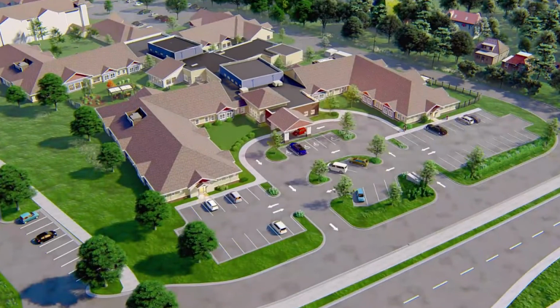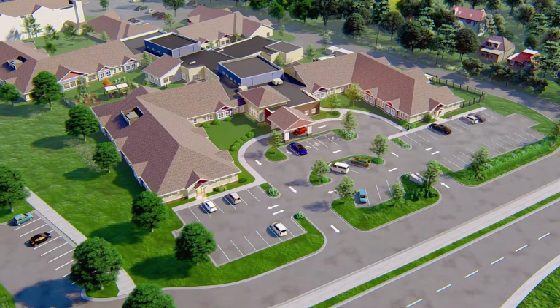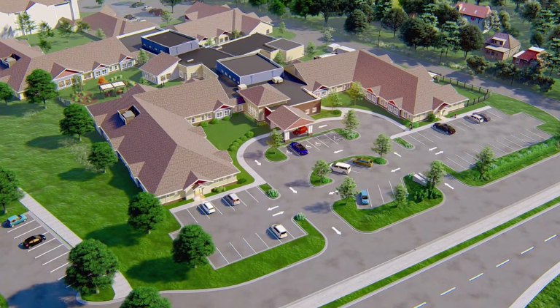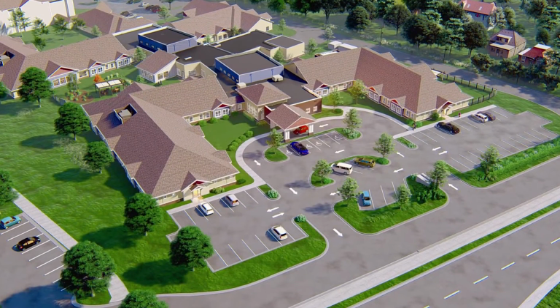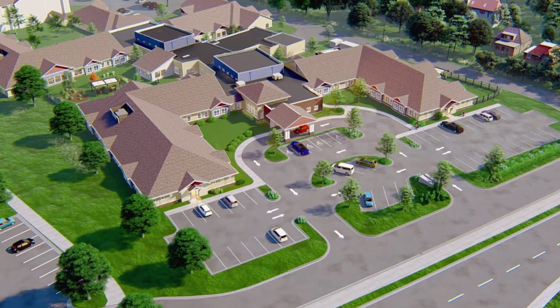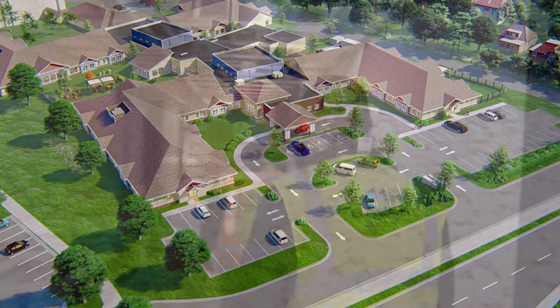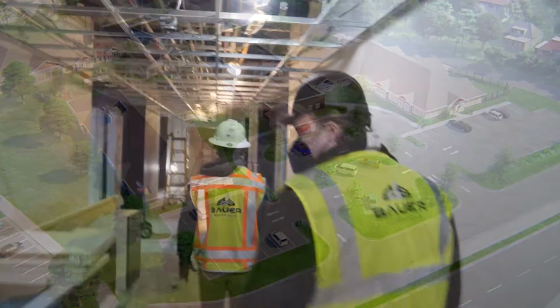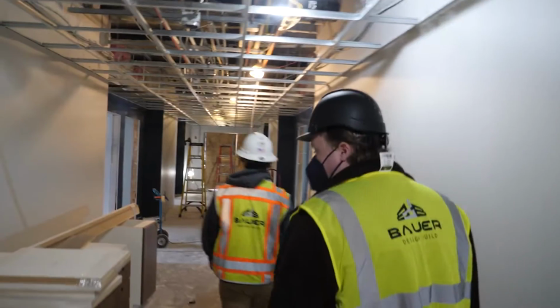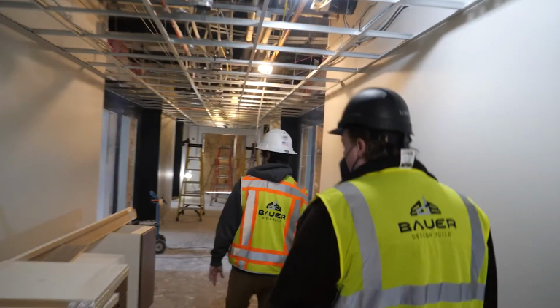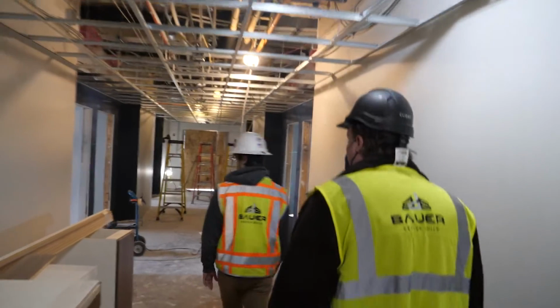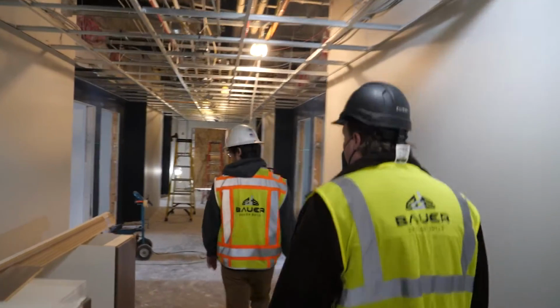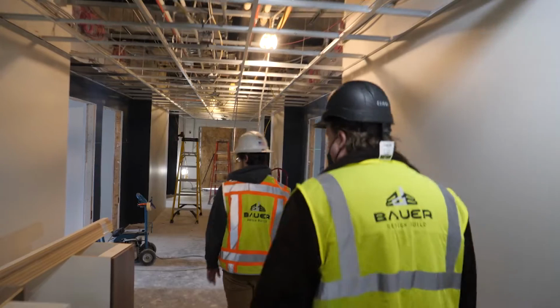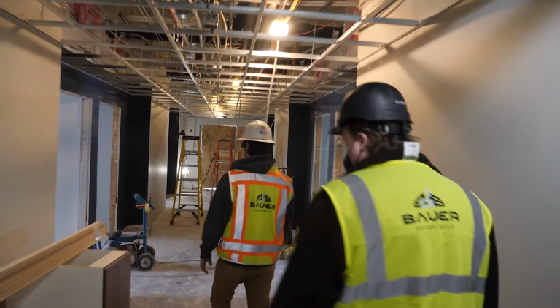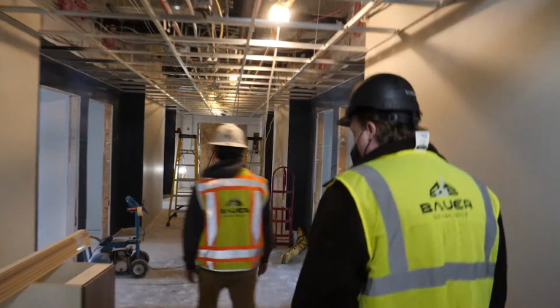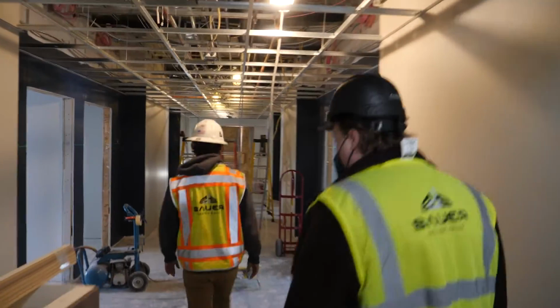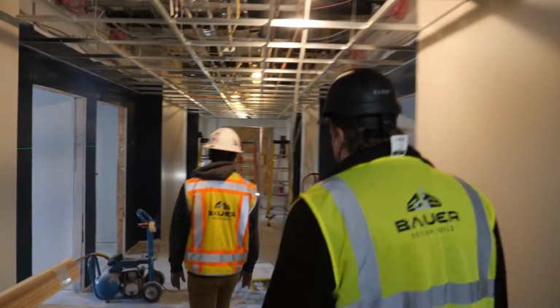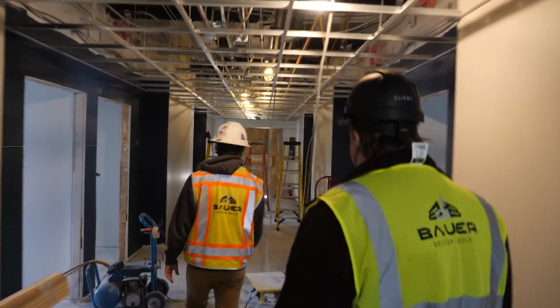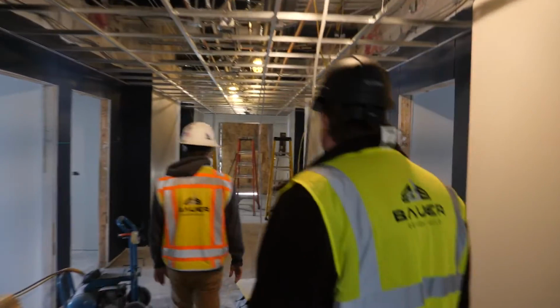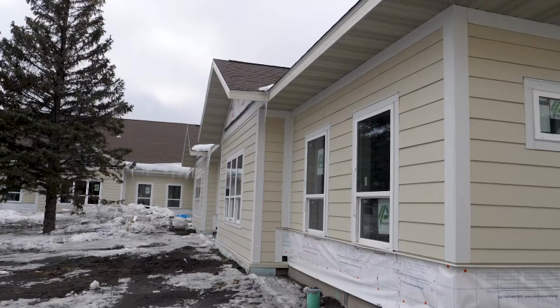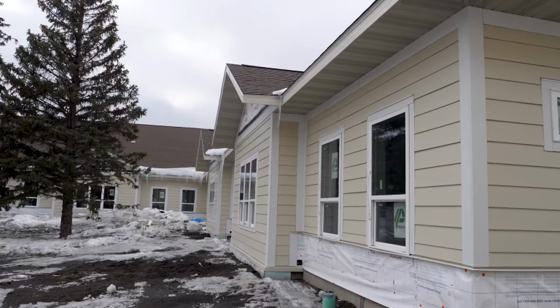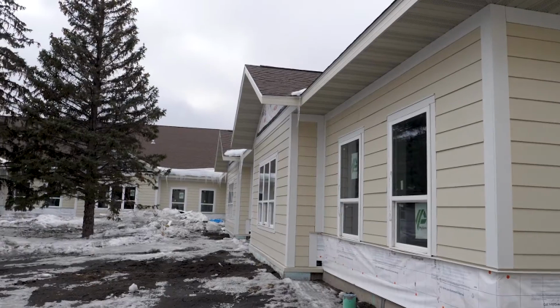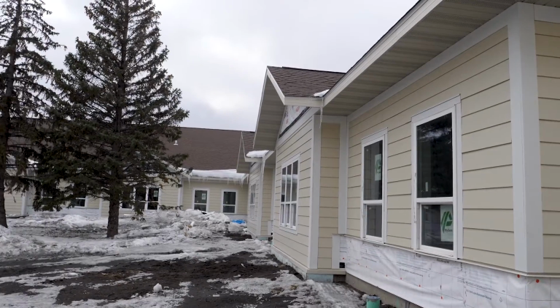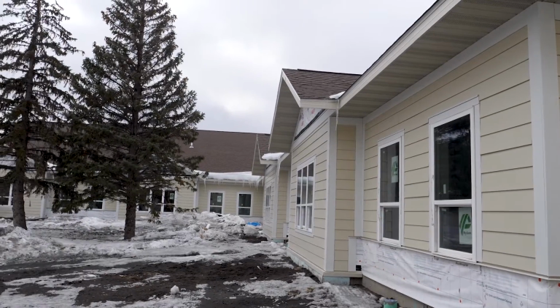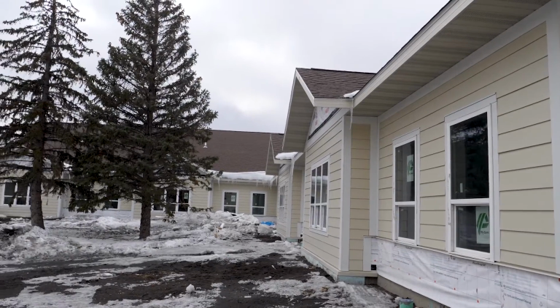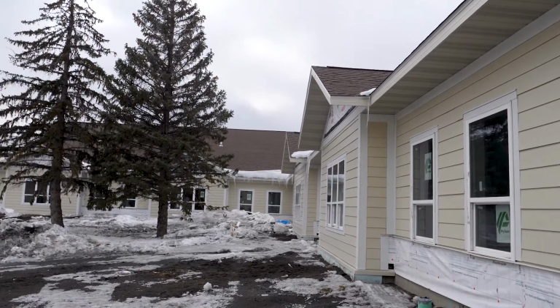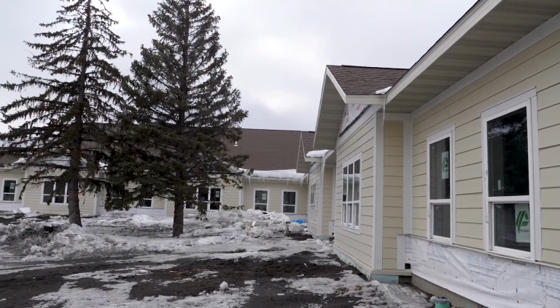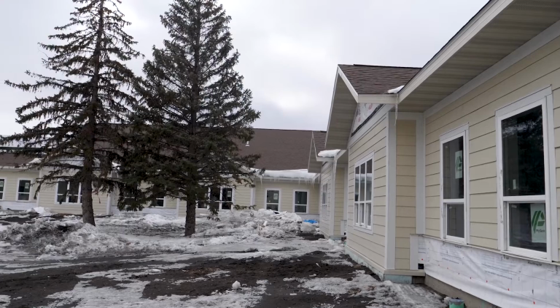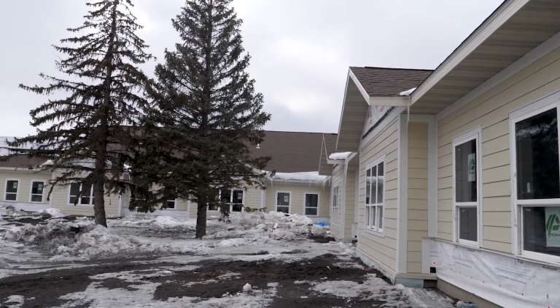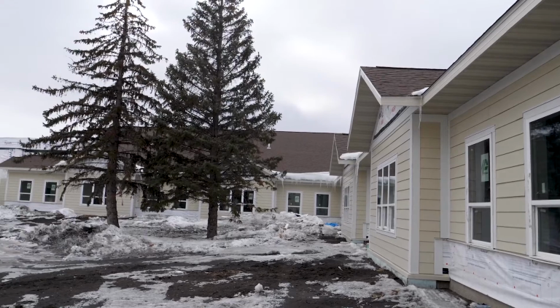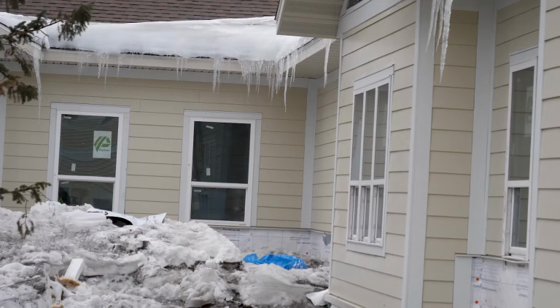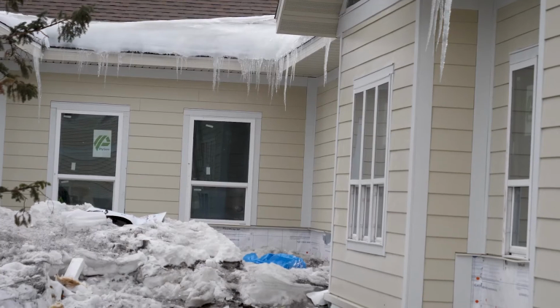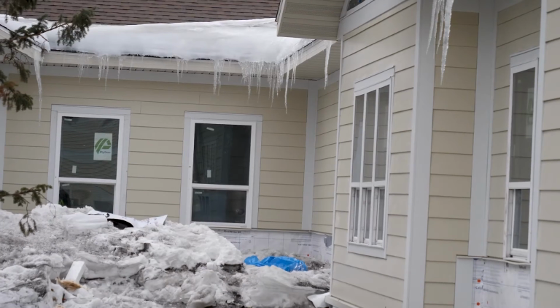The Fargo Elim Care Center is on schedule to open this summer. The building is completely enclosed with roofing and shingling complete, and siding has started.